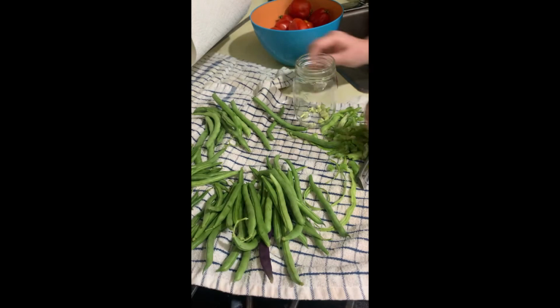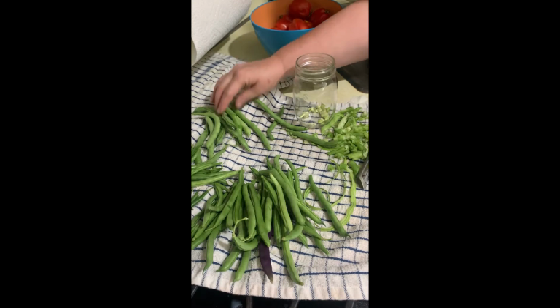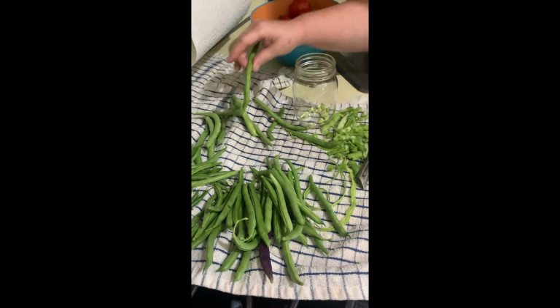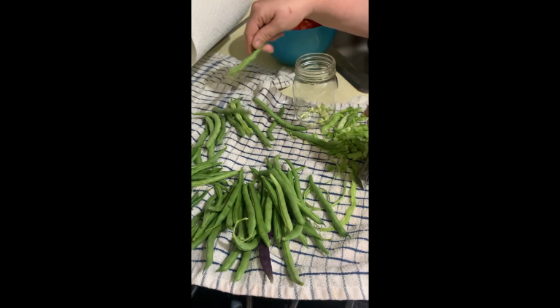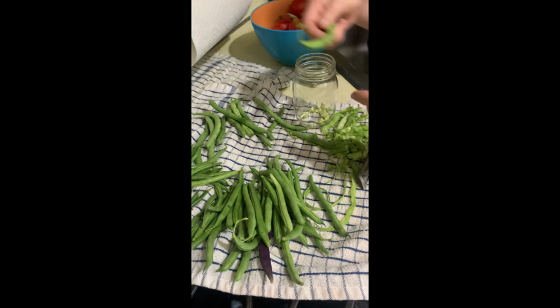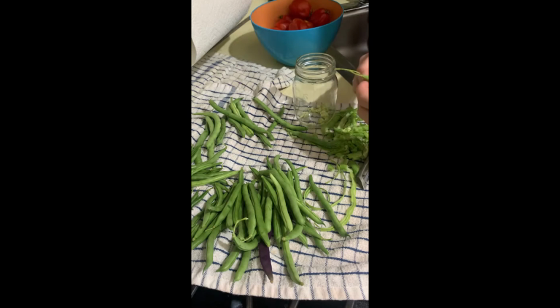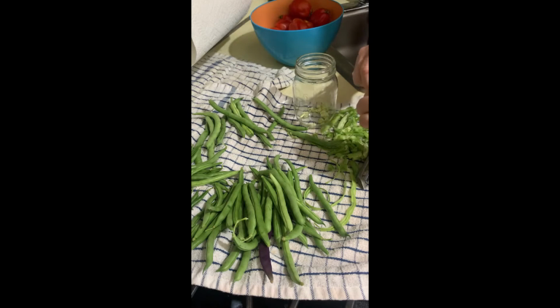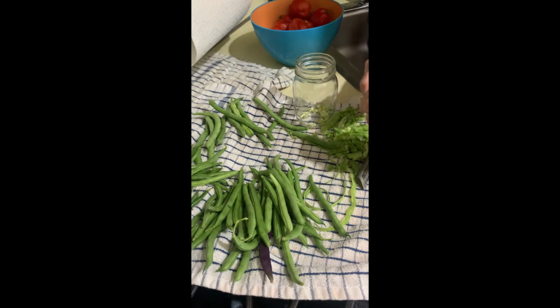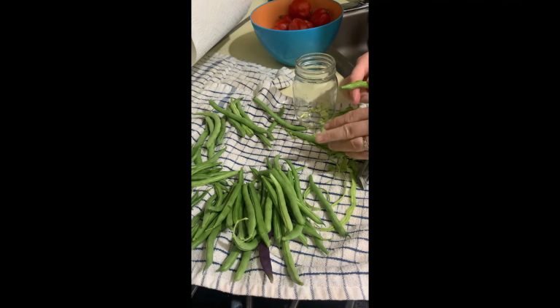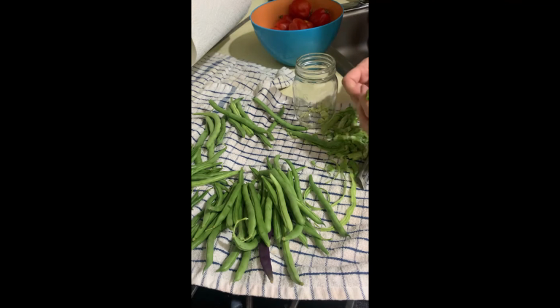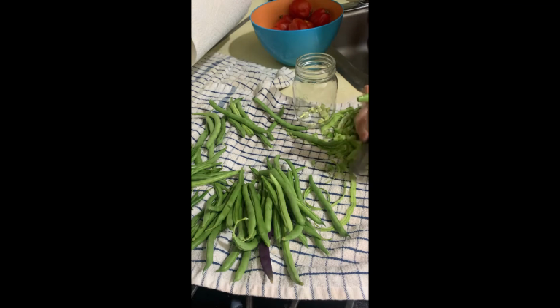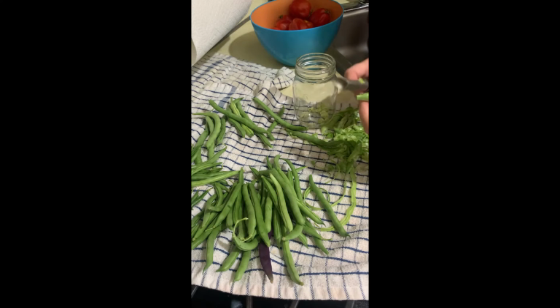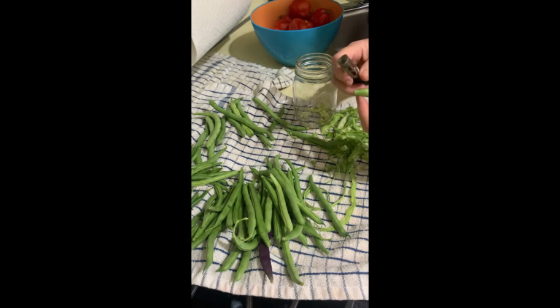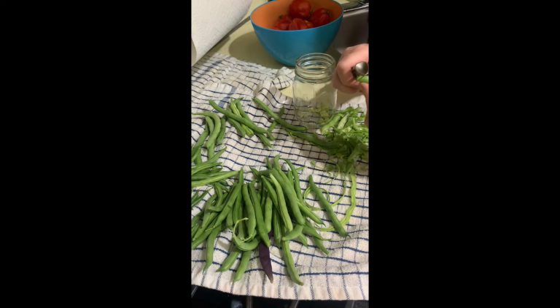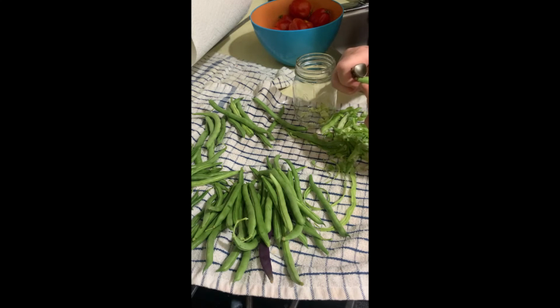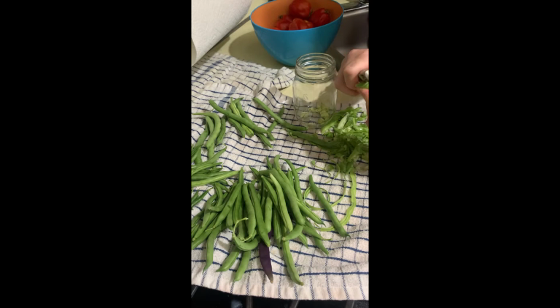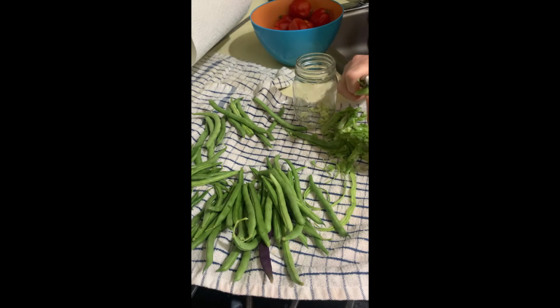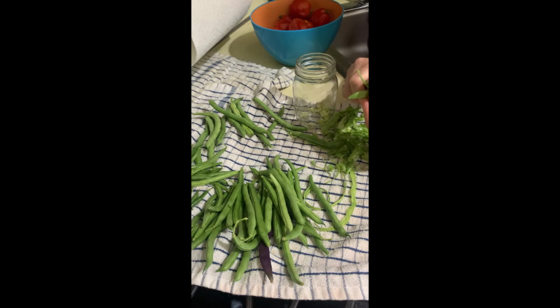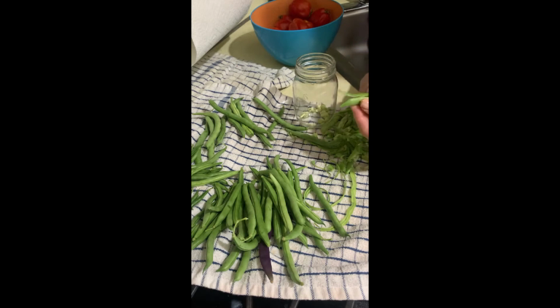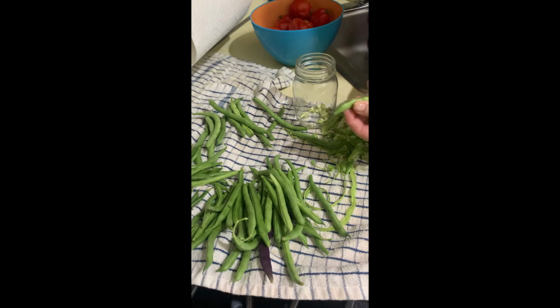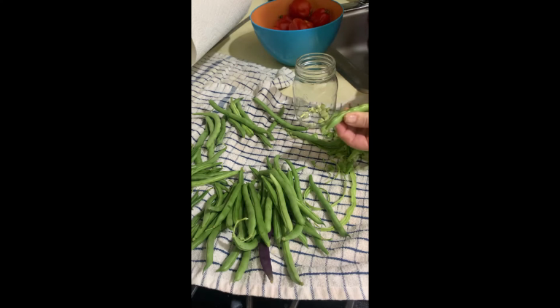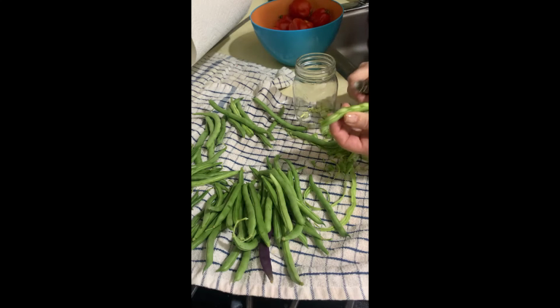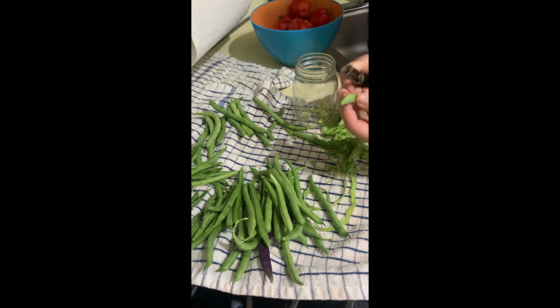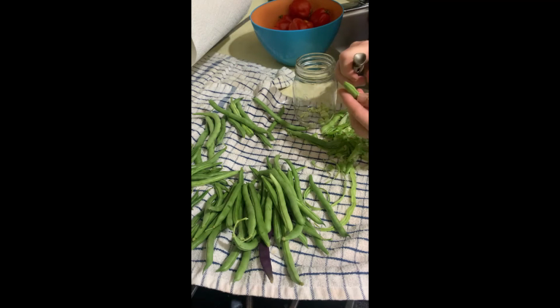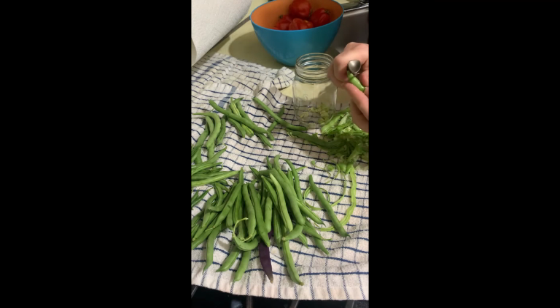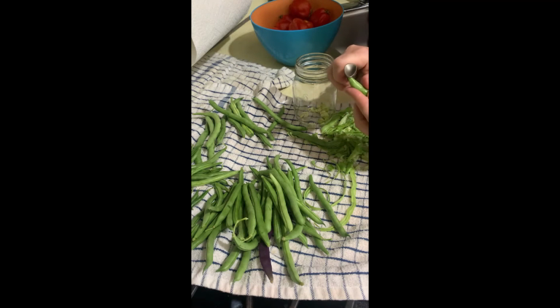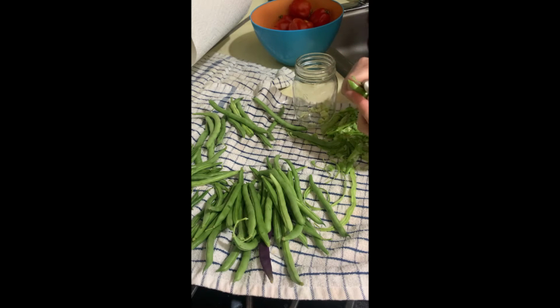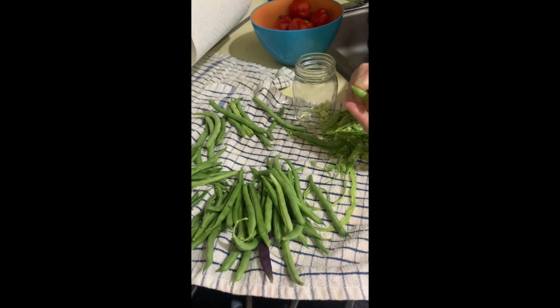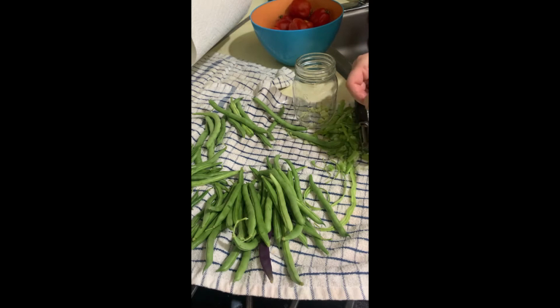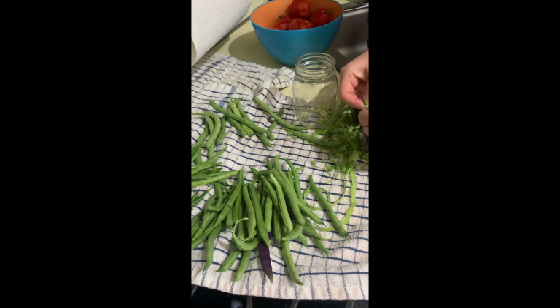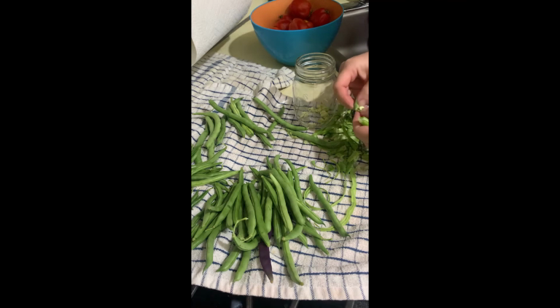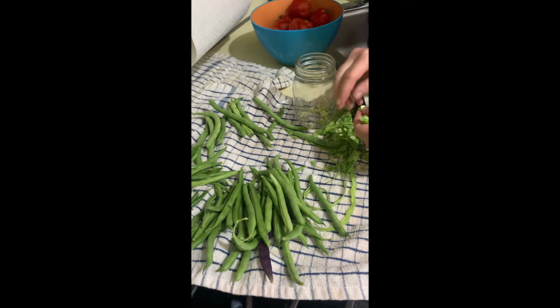I have read posts that it's easier to get the beans out if you cook them first — boil them — but I haven't tried that.